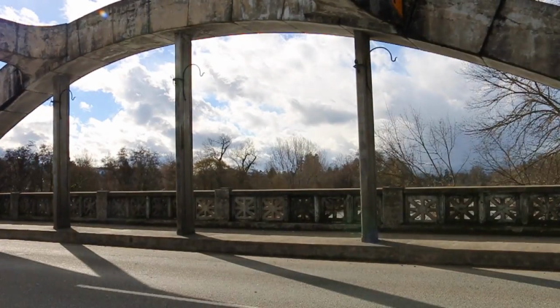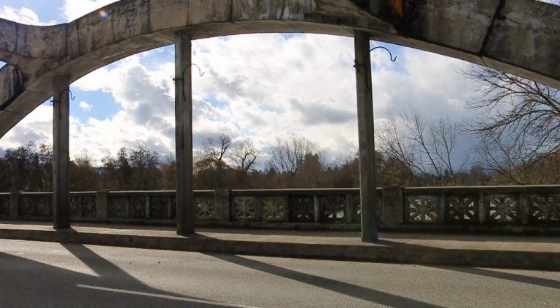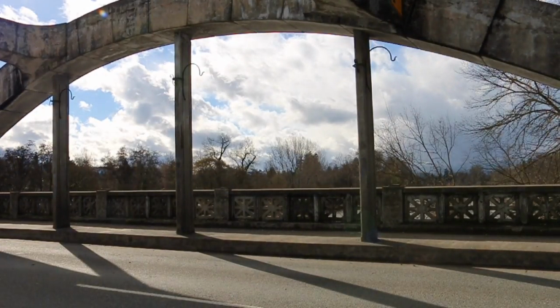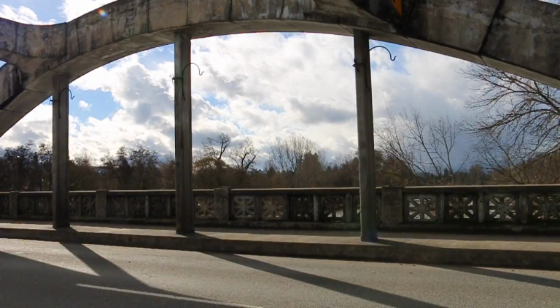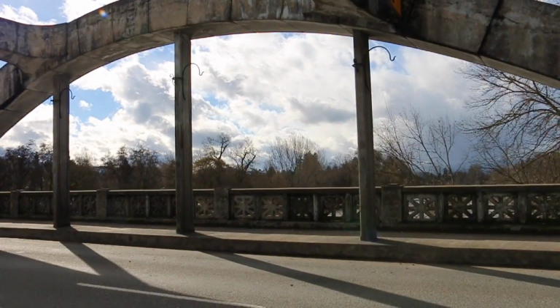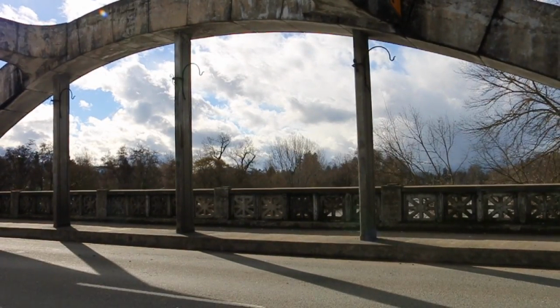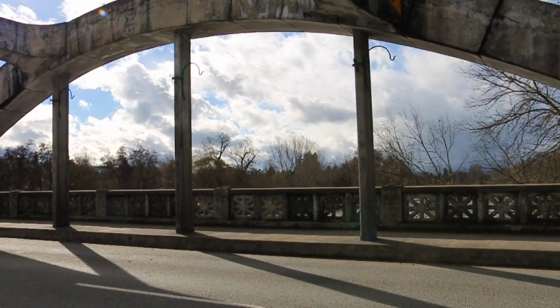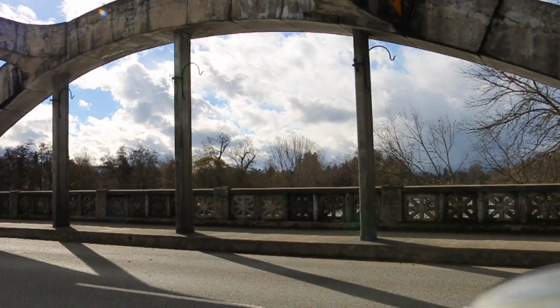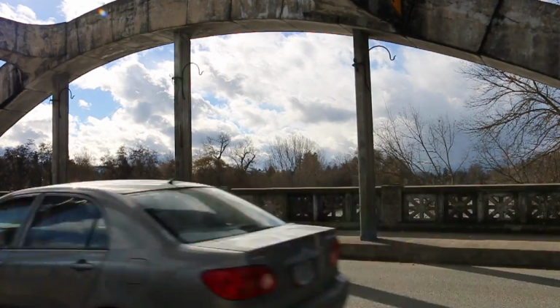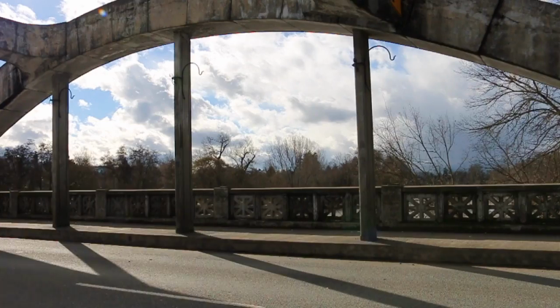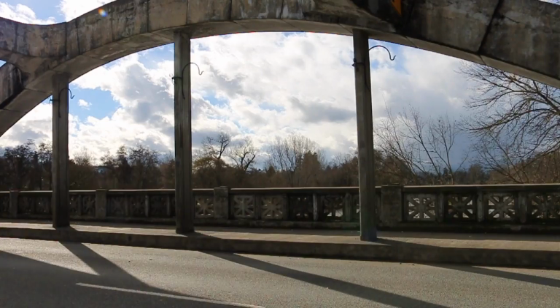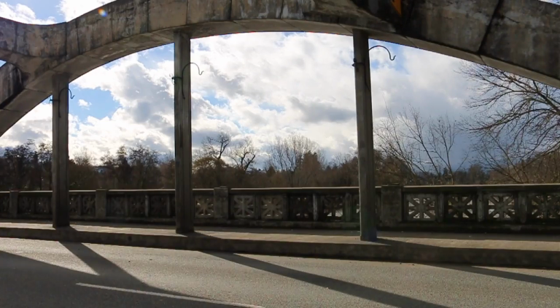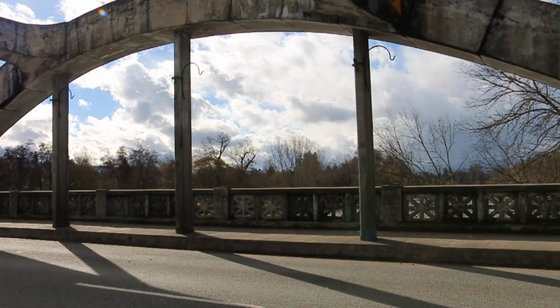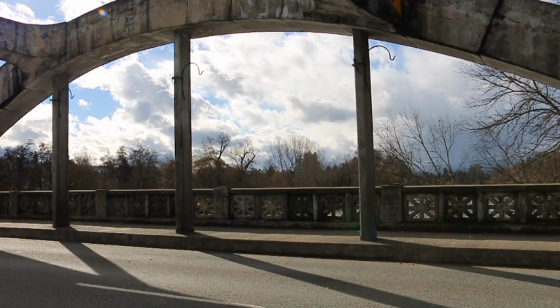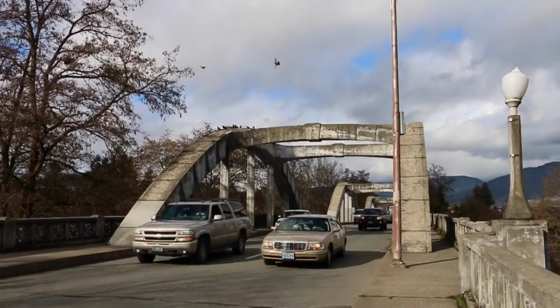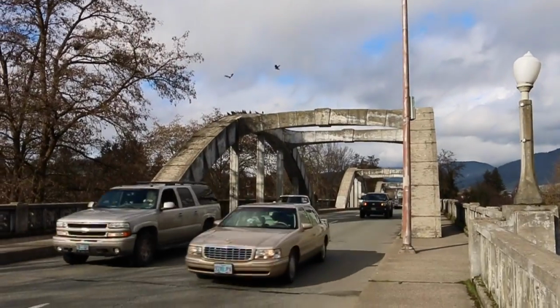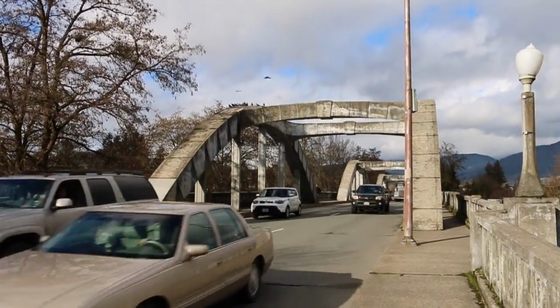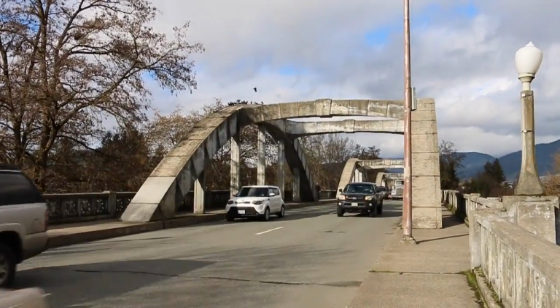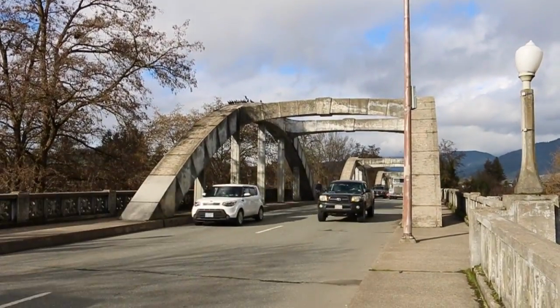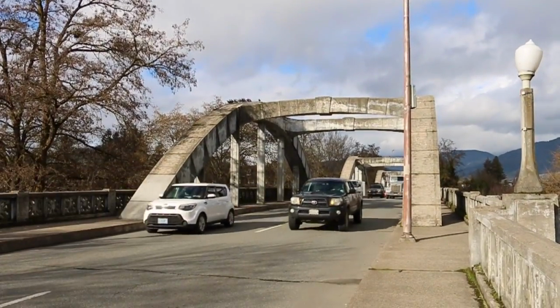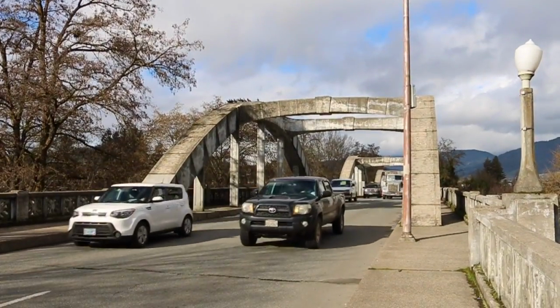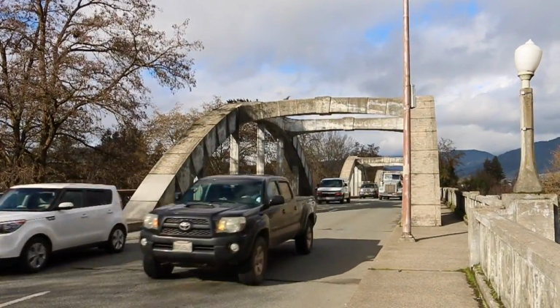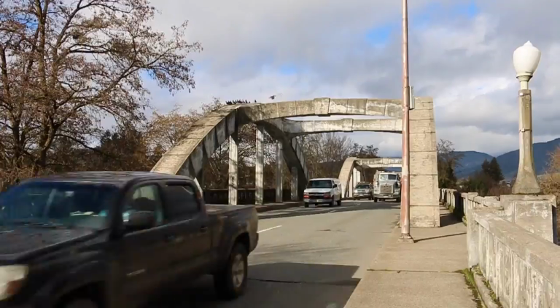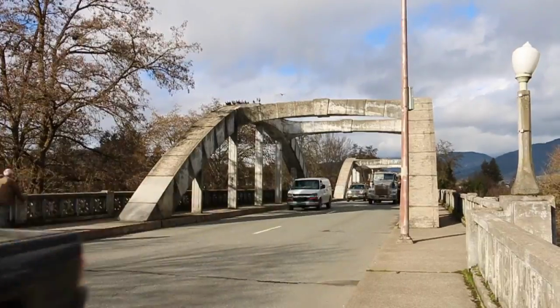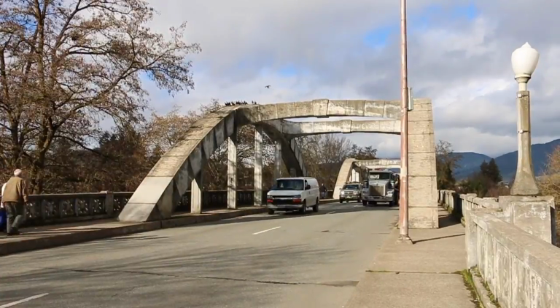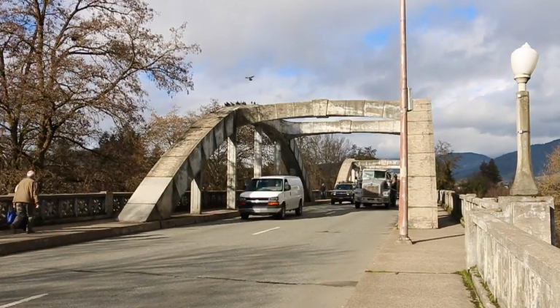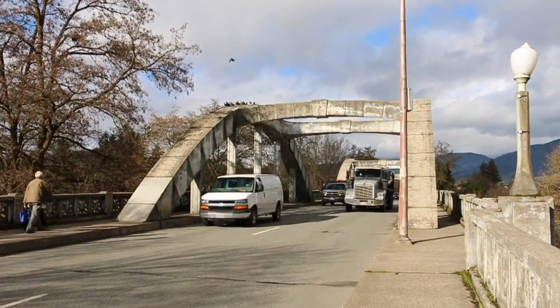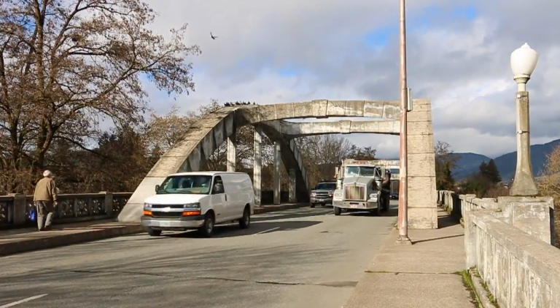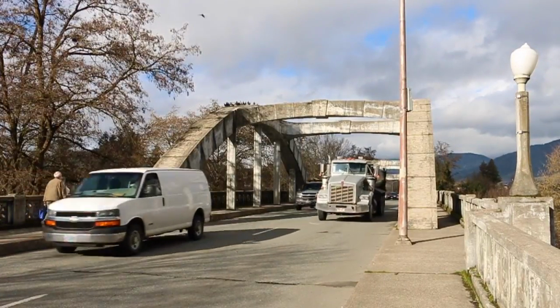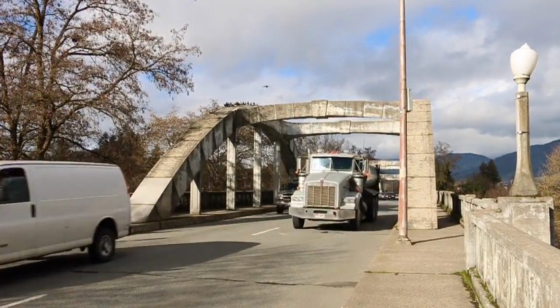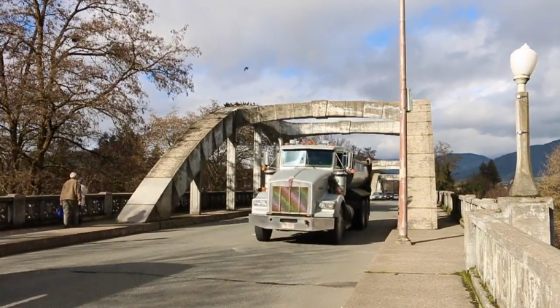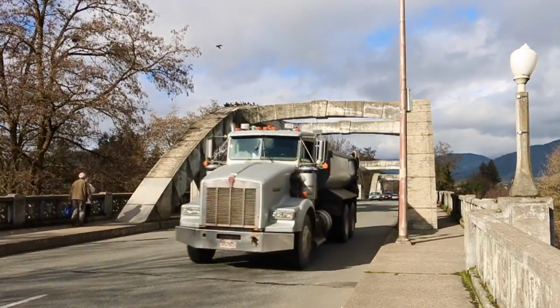We're also adding some strength to the beams underneath the bridge. The original design was for a lot lighter loads than what we see on today's bridges, so we need to strengthen some of the members that require it.